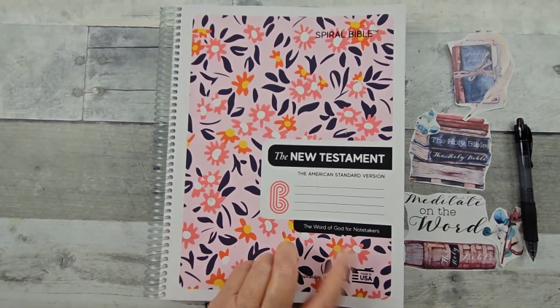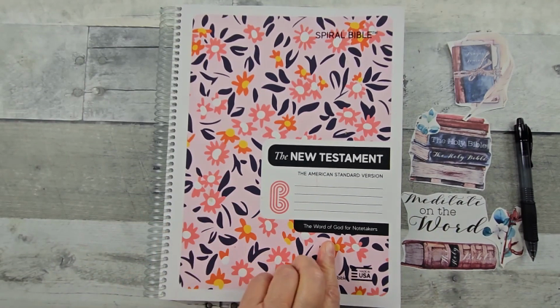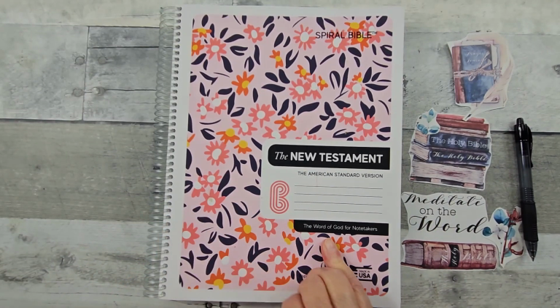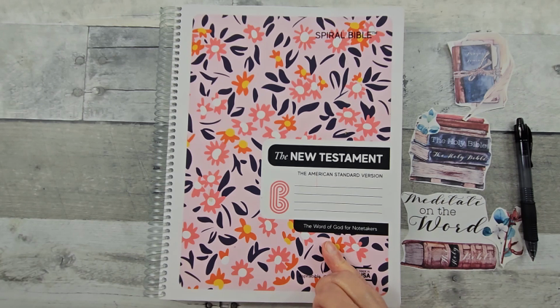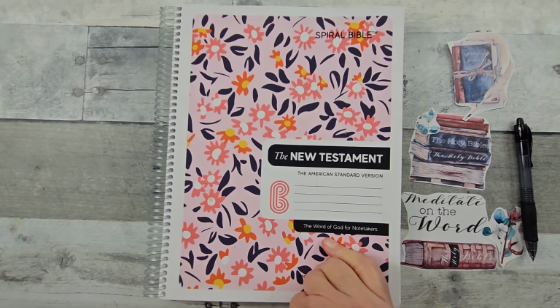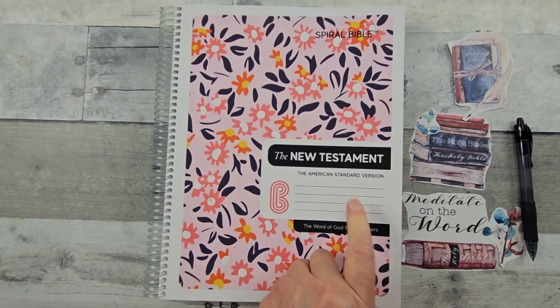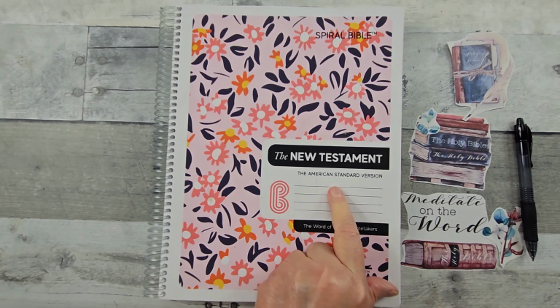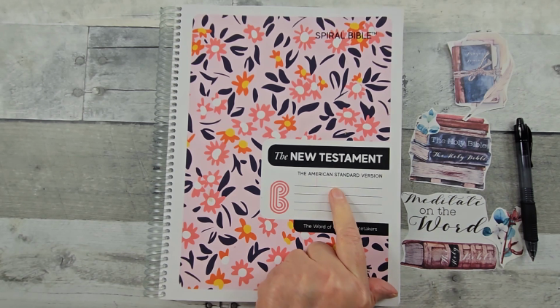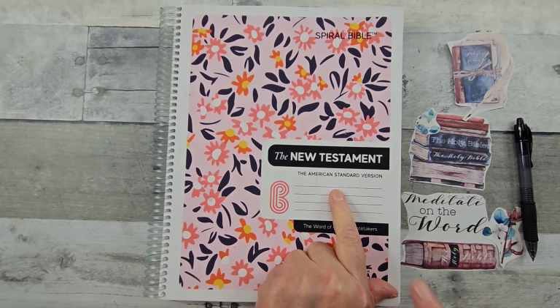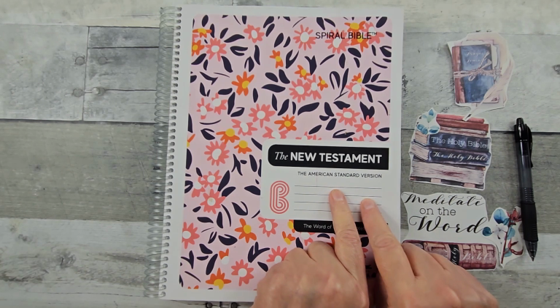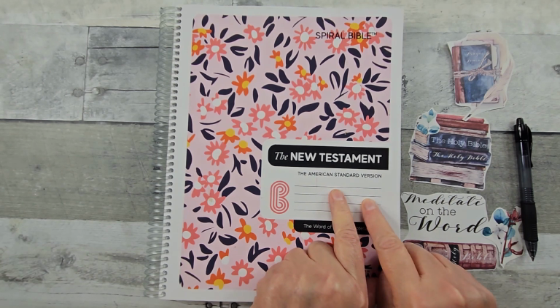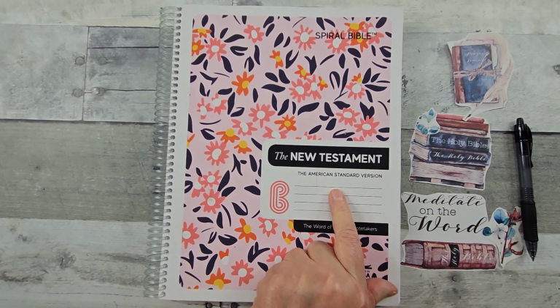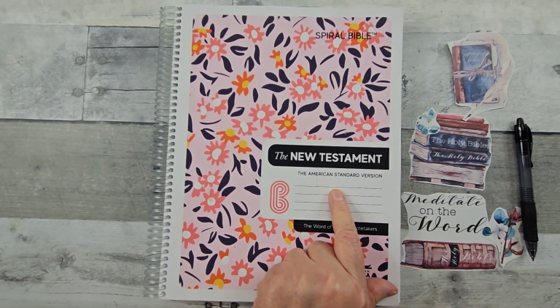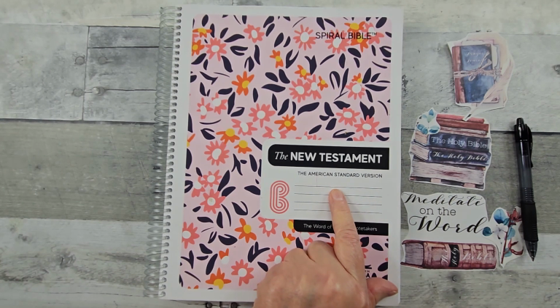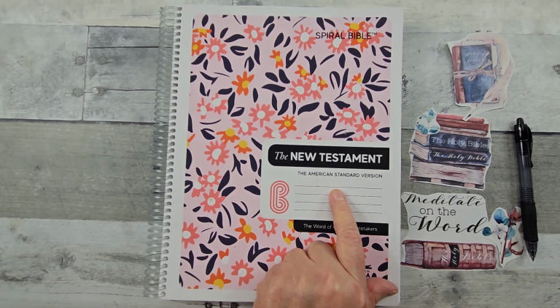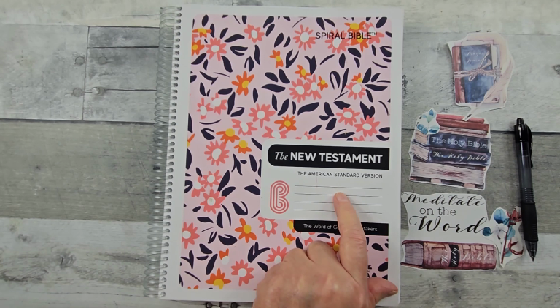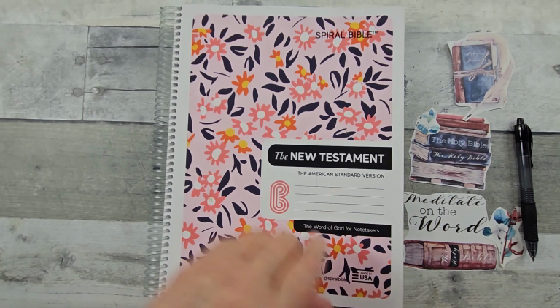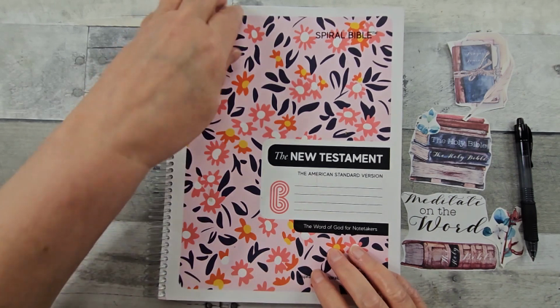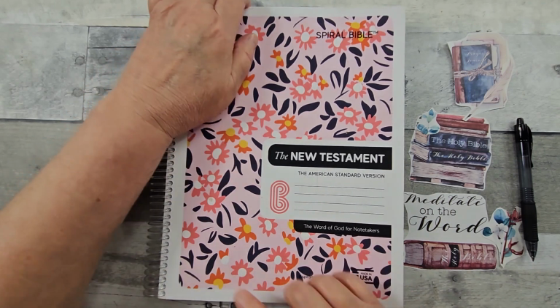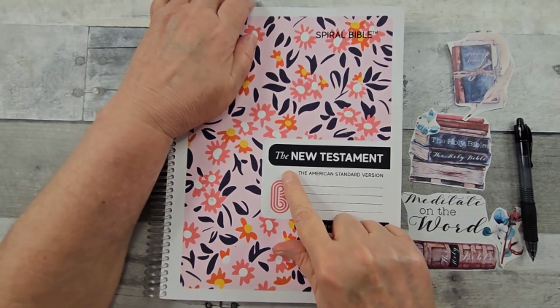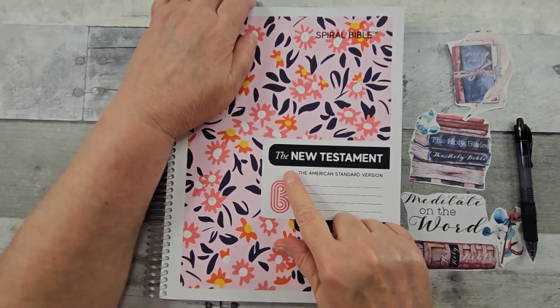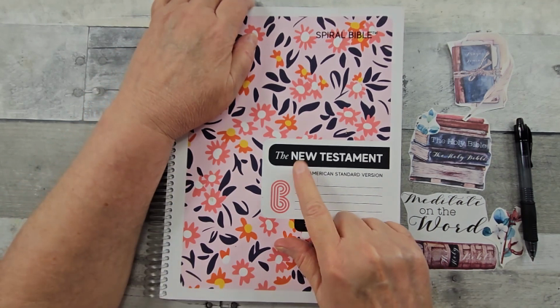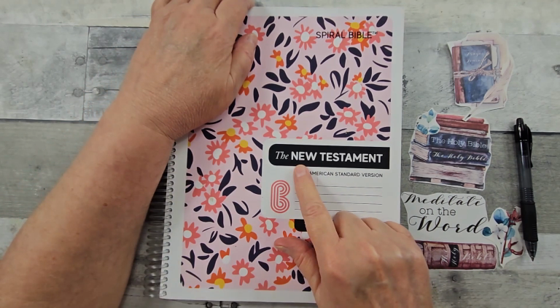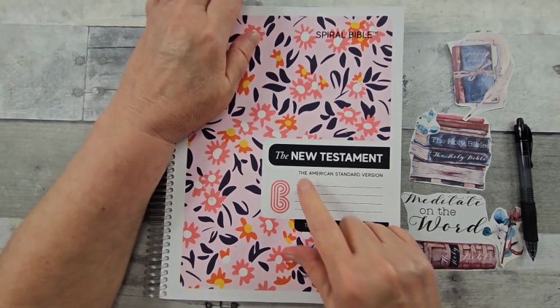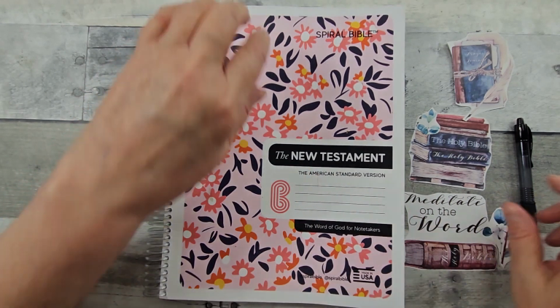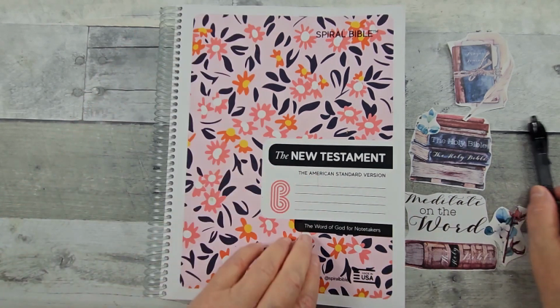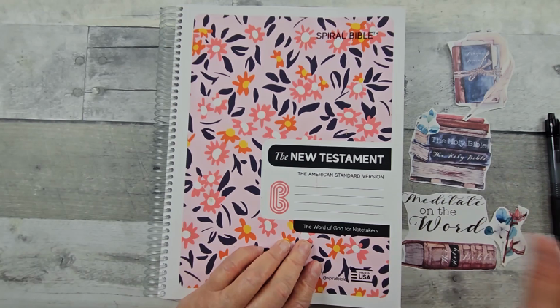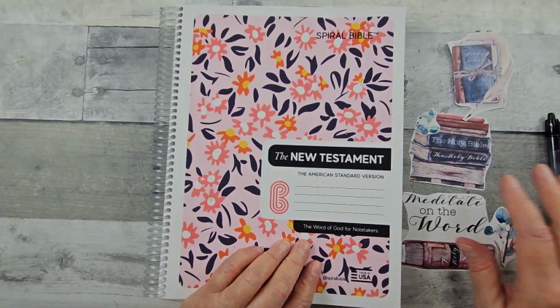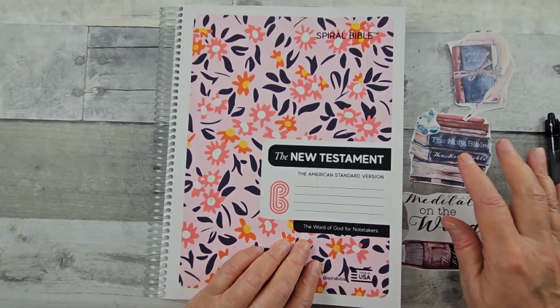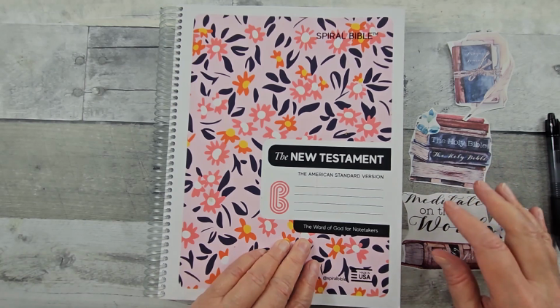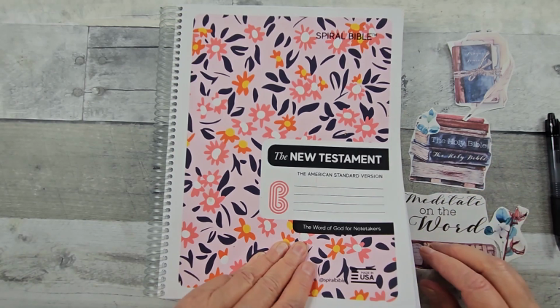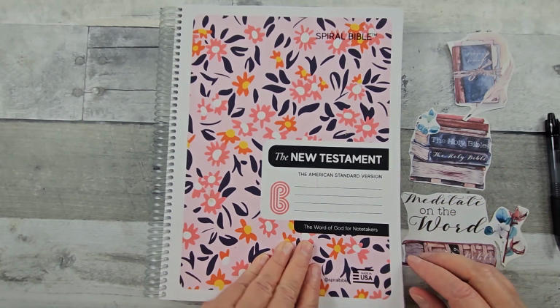I'm in my spiral Bible today. This is the New Testament. I have the American Standard Version. They also have it in King James Version and different covers that you can choose. They've come out with a butterfly that is just gorgeous.